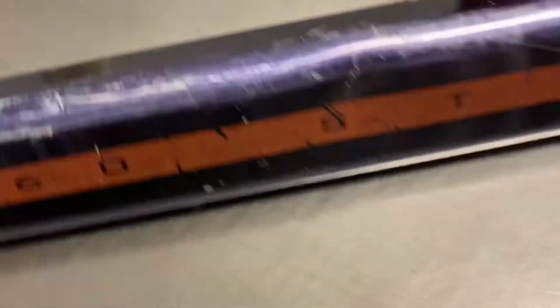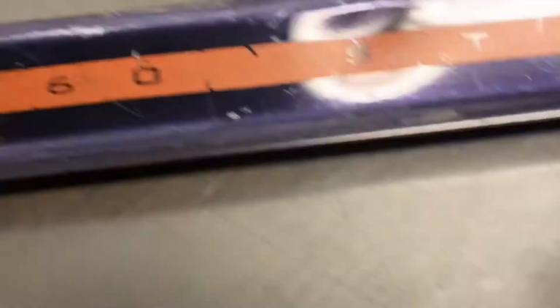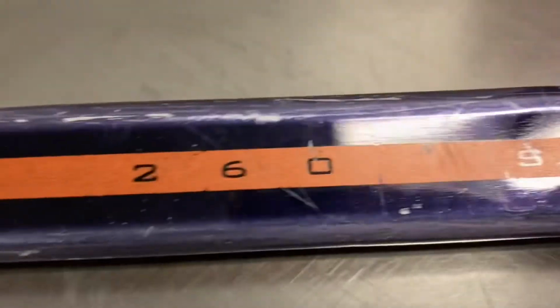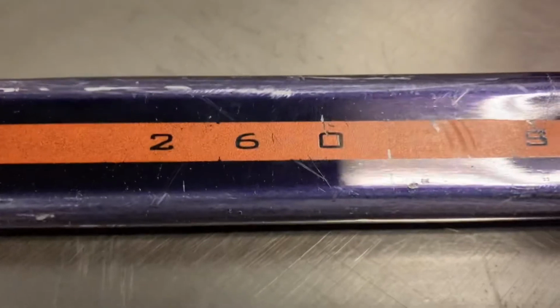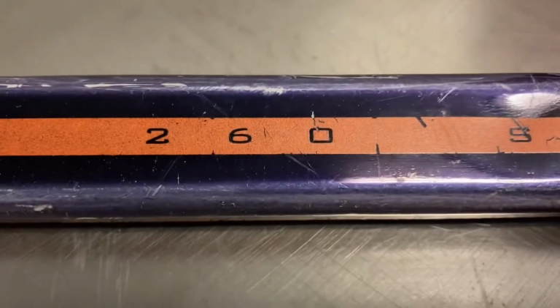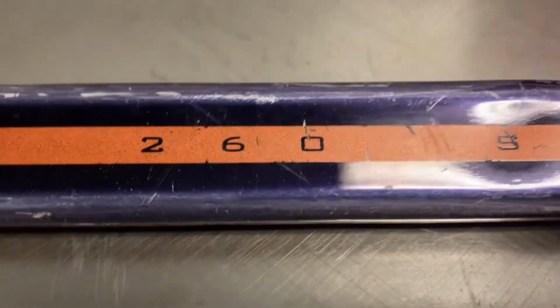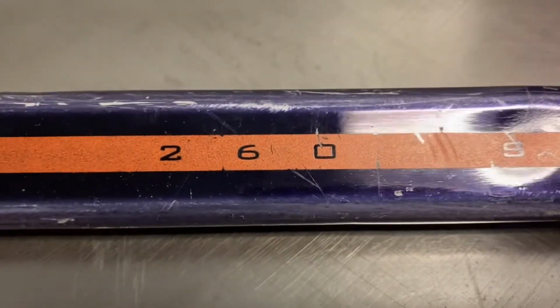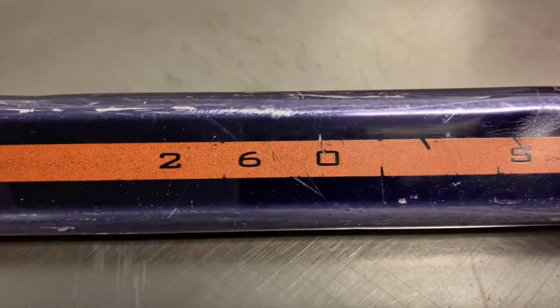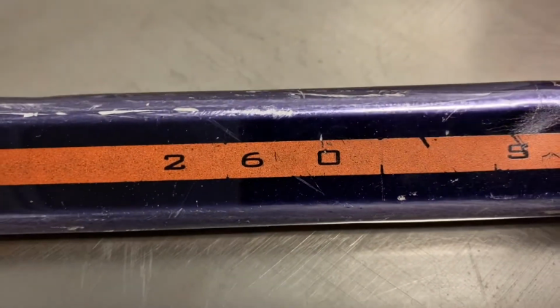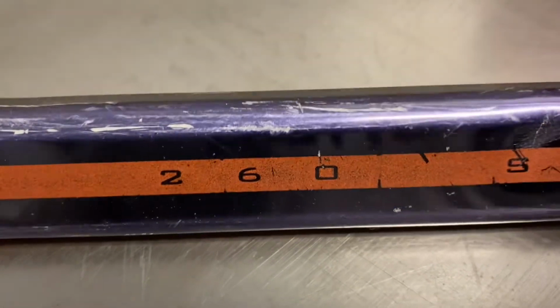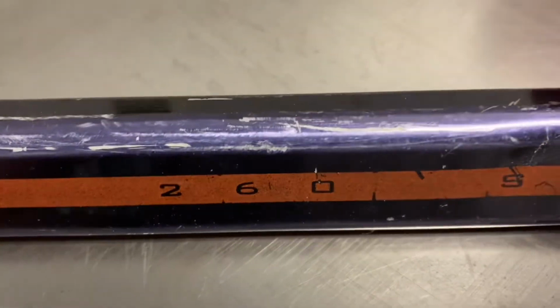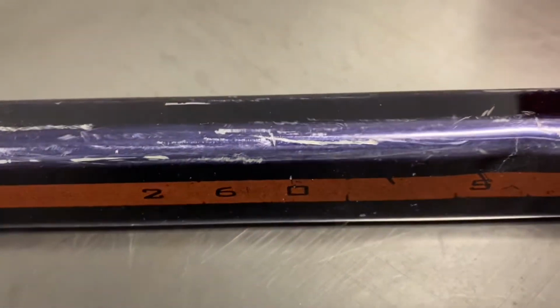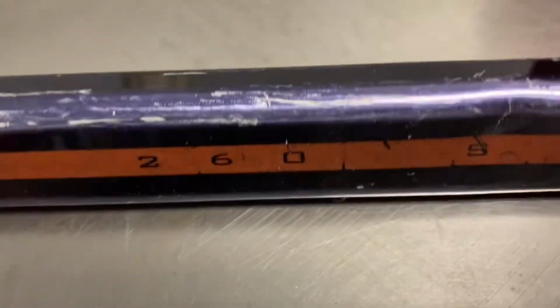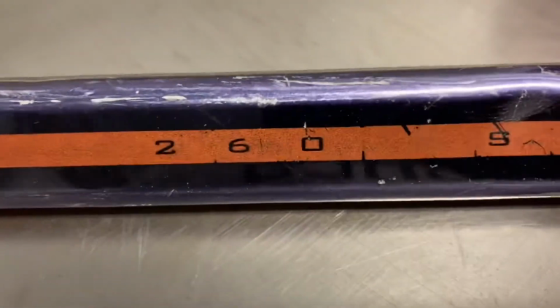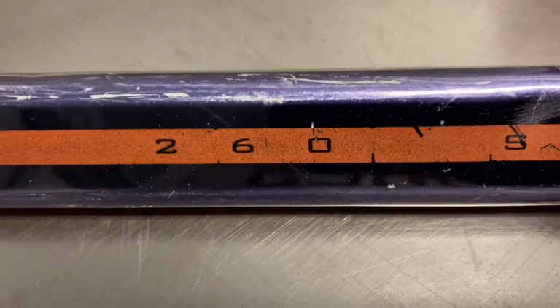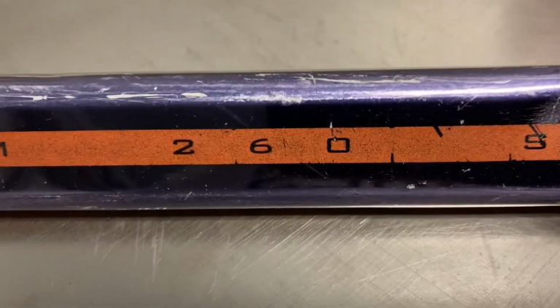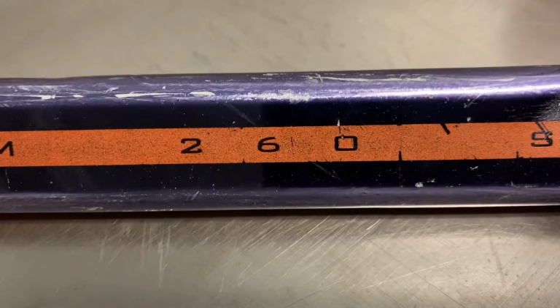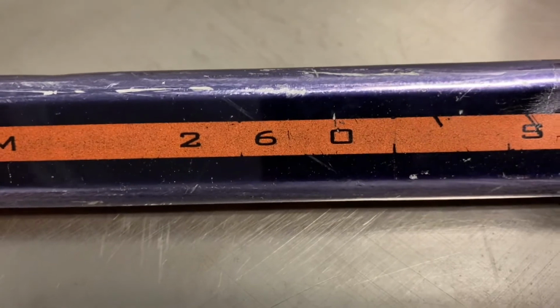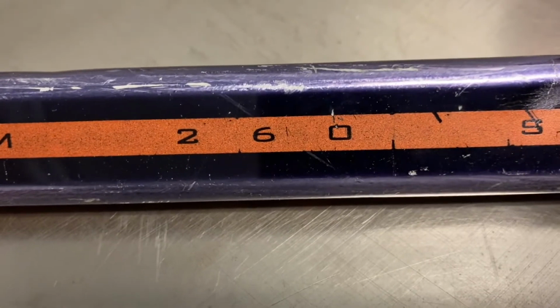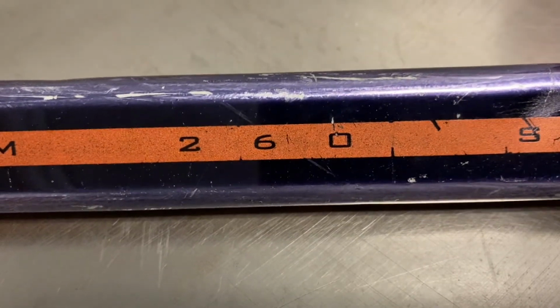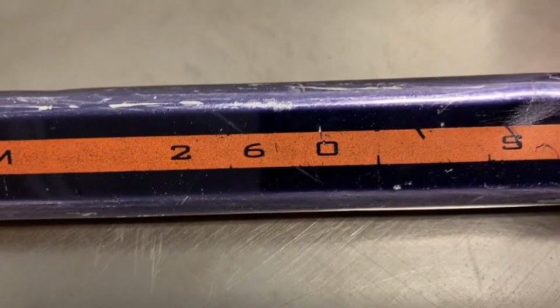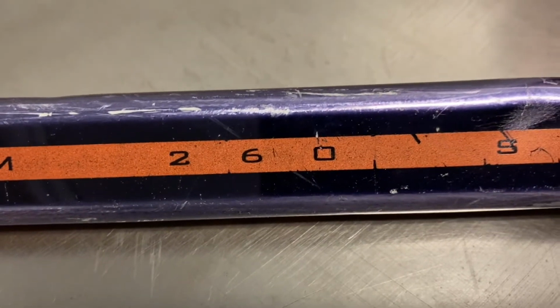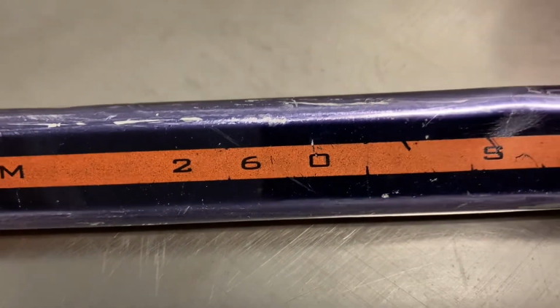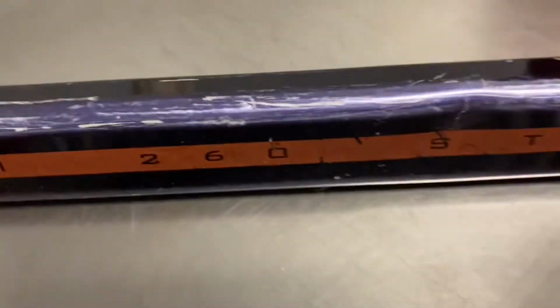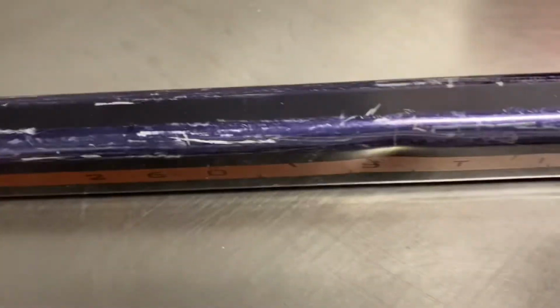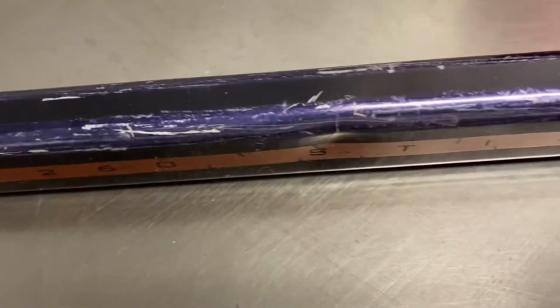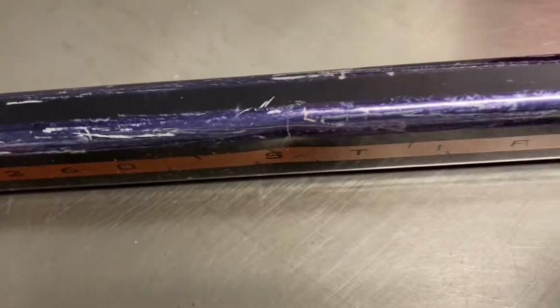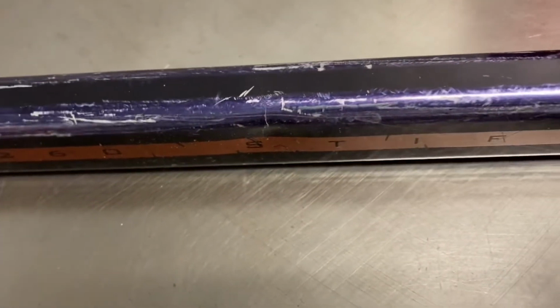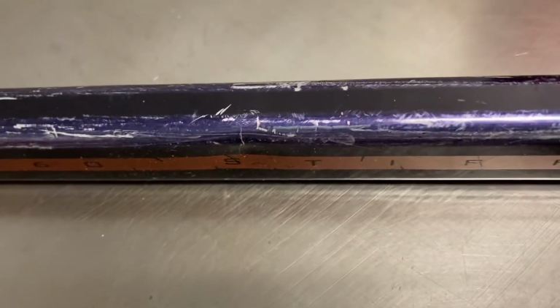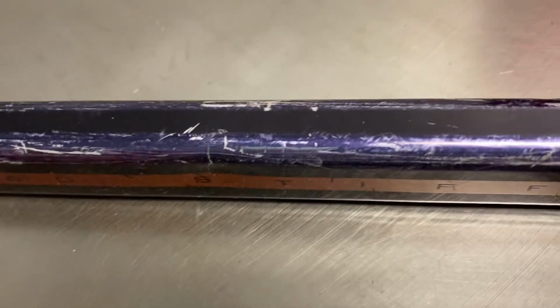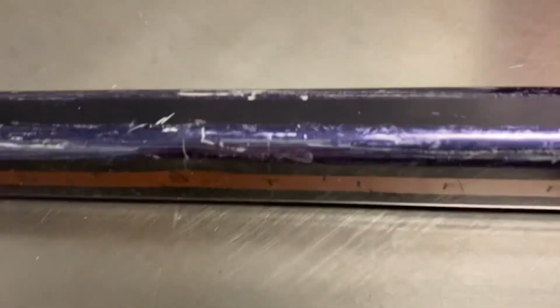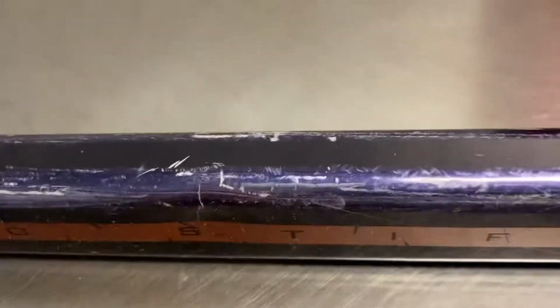That 260 originally came from the number from Innovative — they were using that flex rating. That would be considered 100 flex. The problem is this is way stiffer than 100 flex.